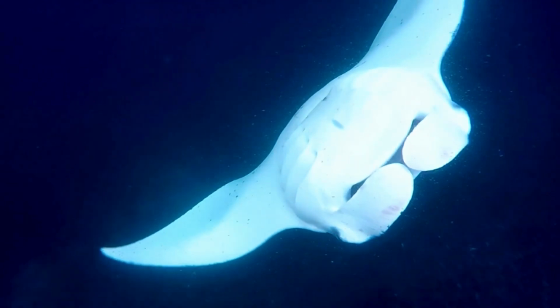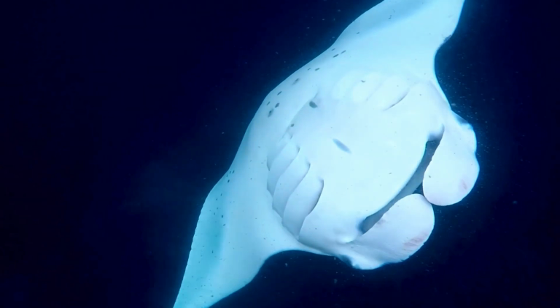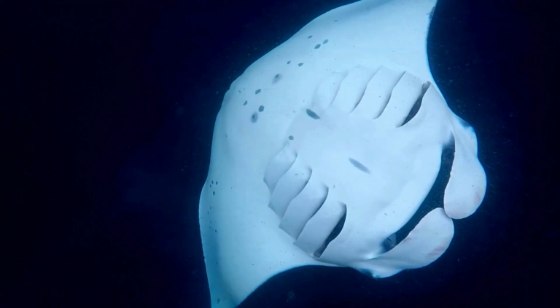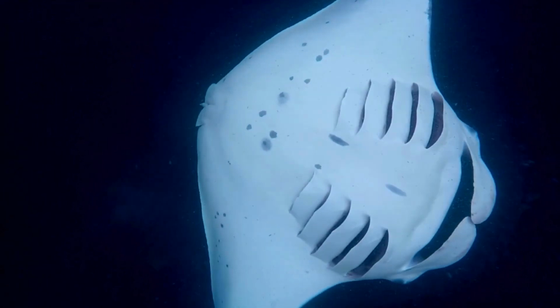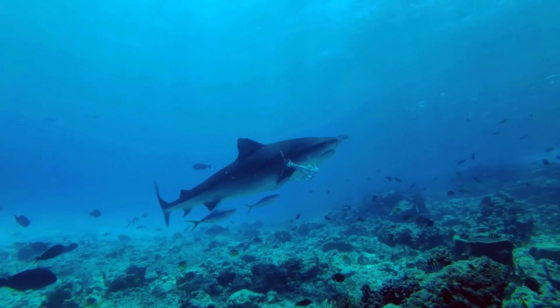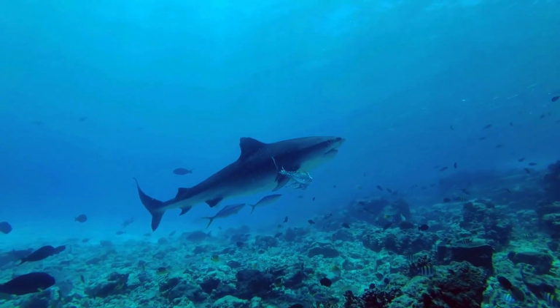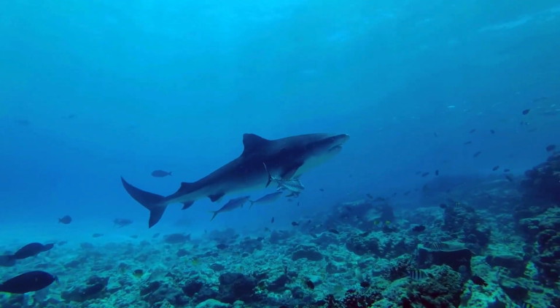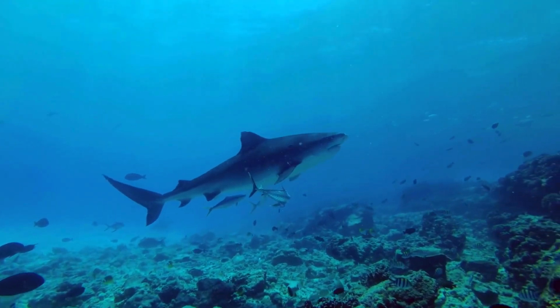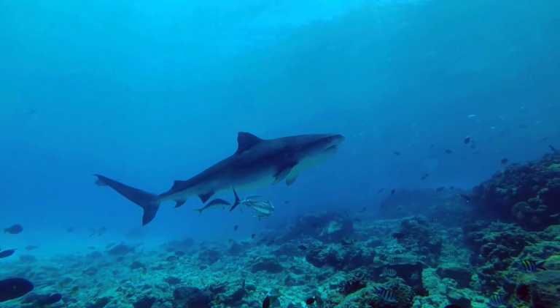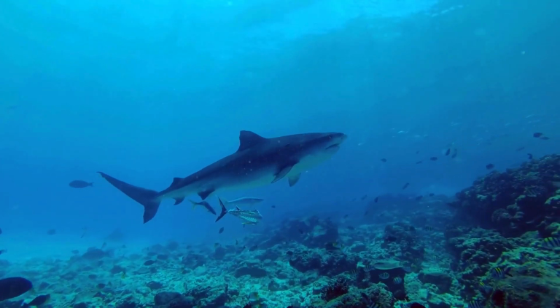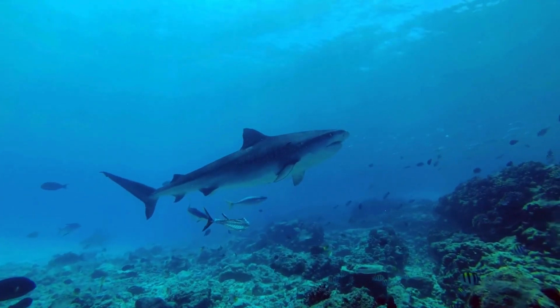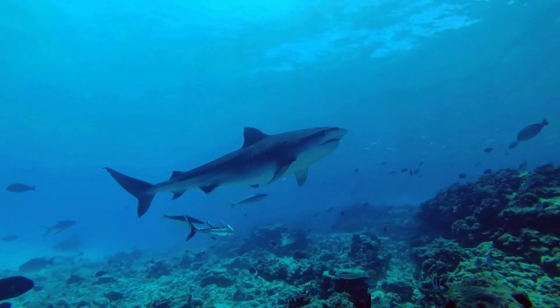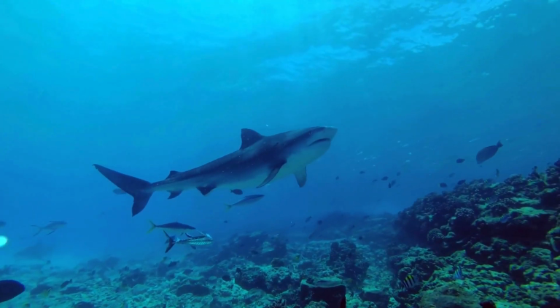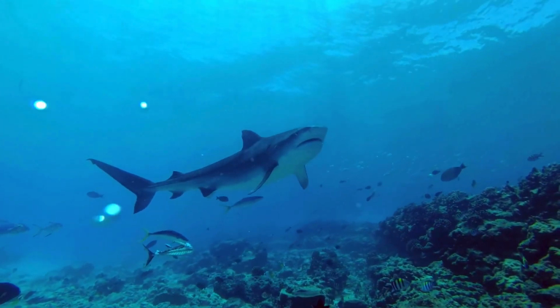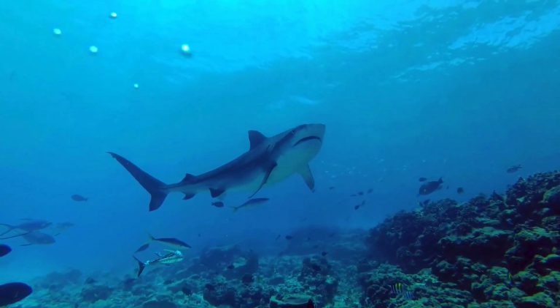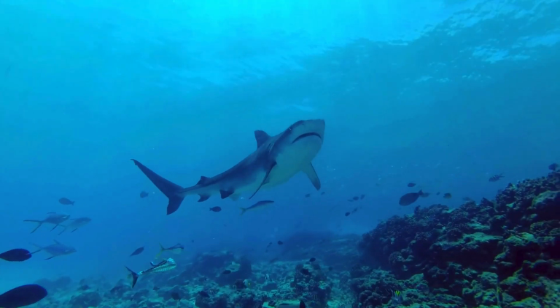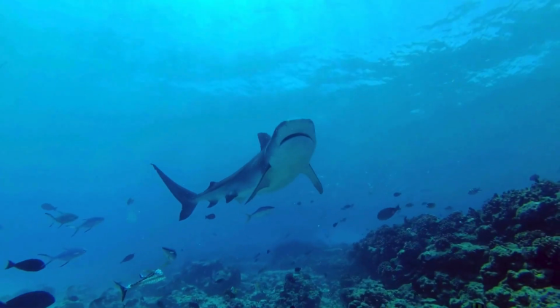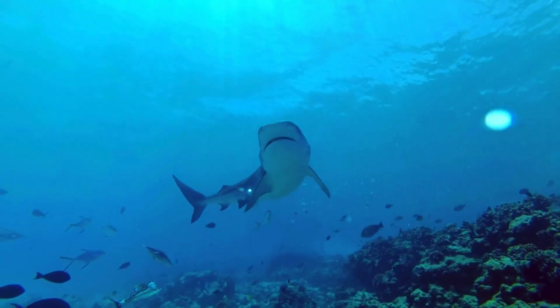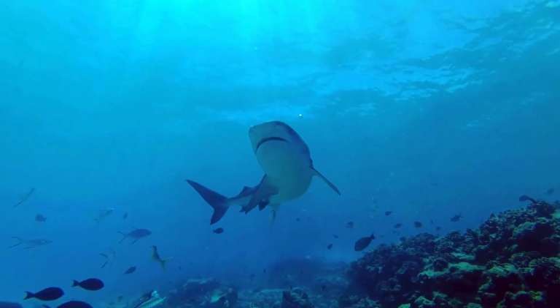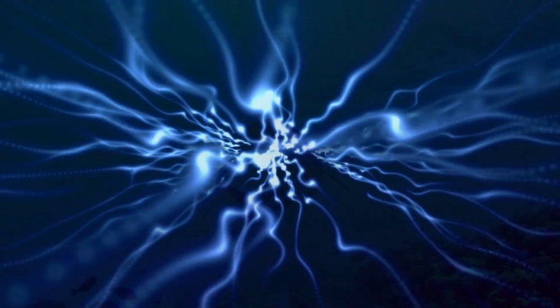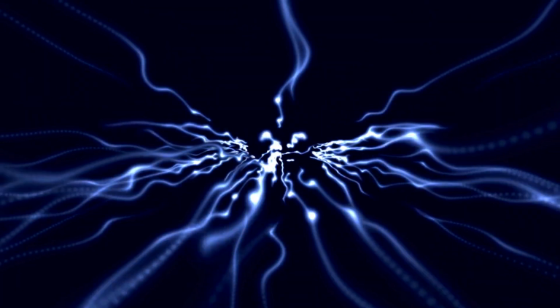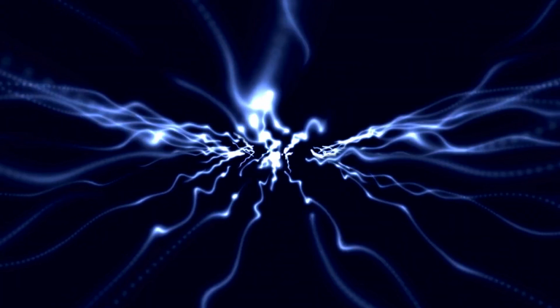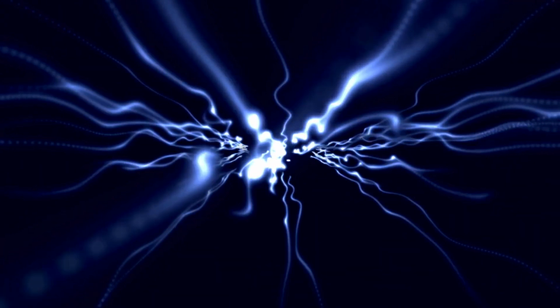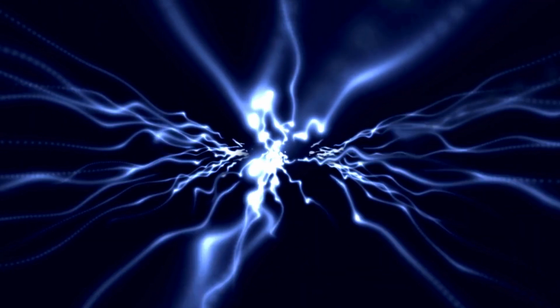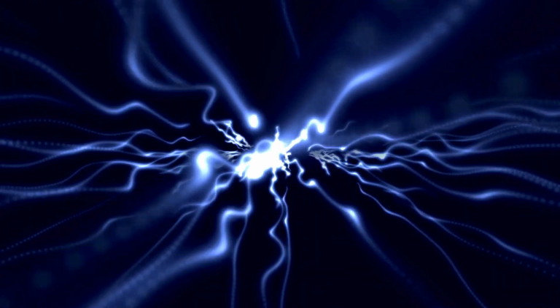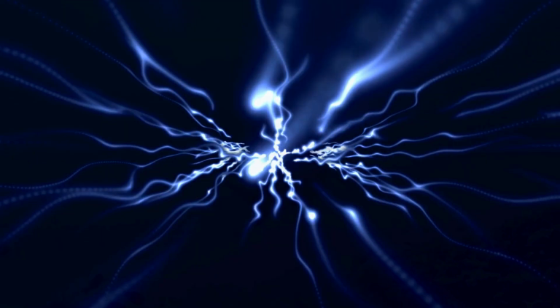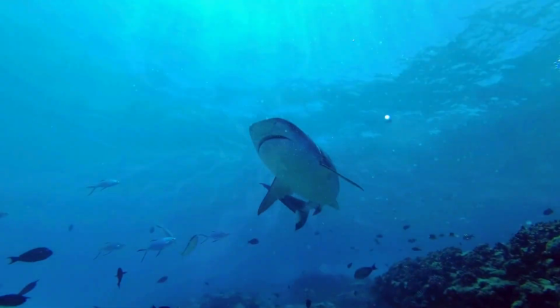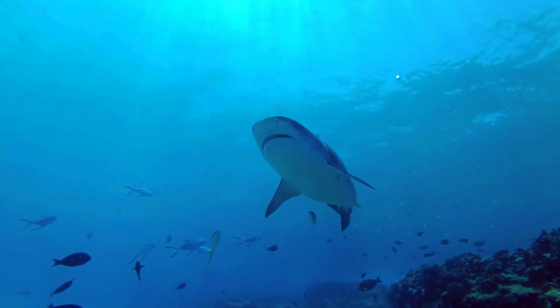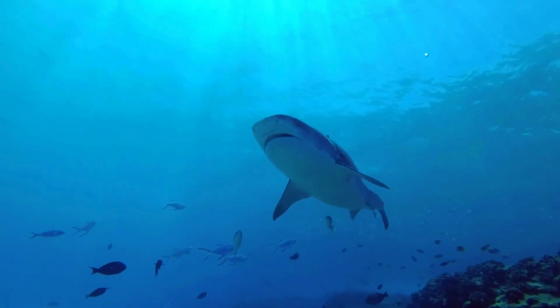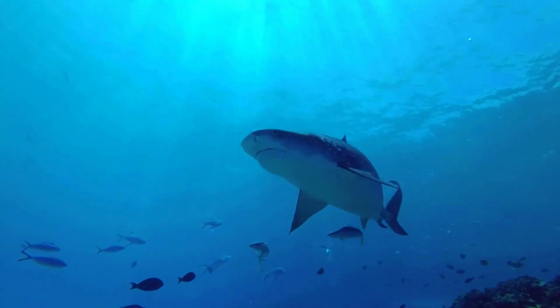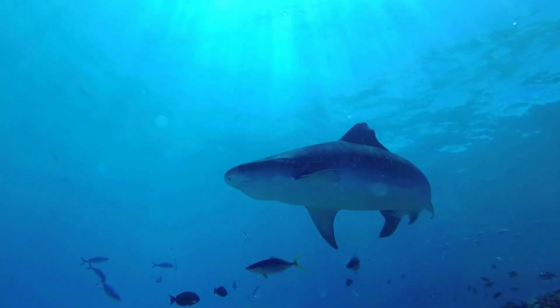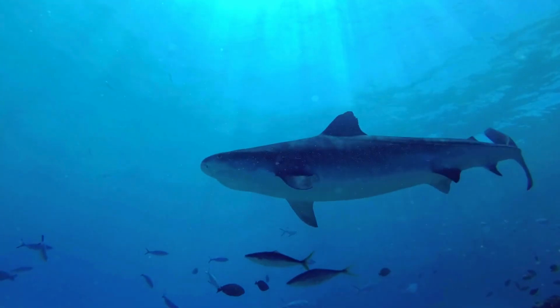Additionally, many sharks and manta rays possess a remarkable ability known as electroreception. This allows them to detect weak electrical fields emitted by other animals, aiding in navigation and prey location.